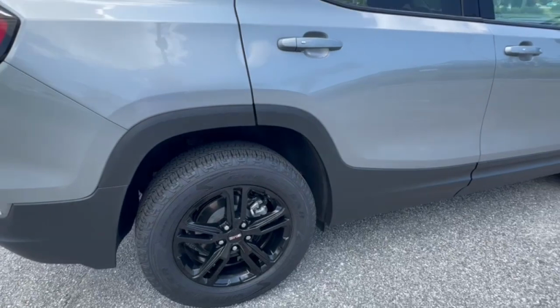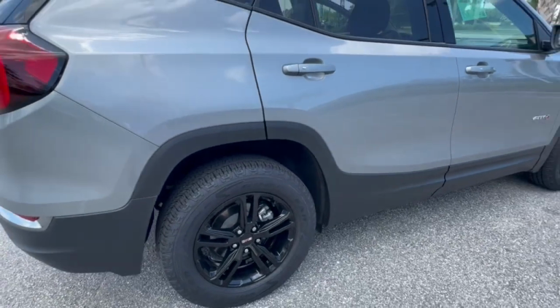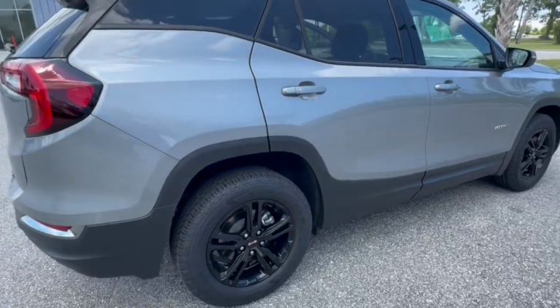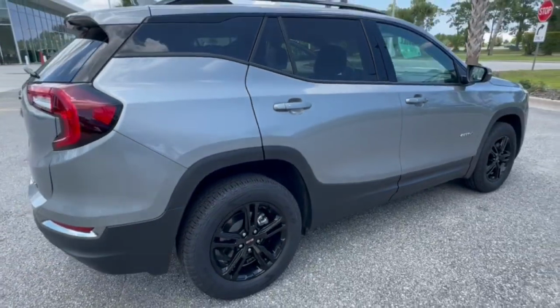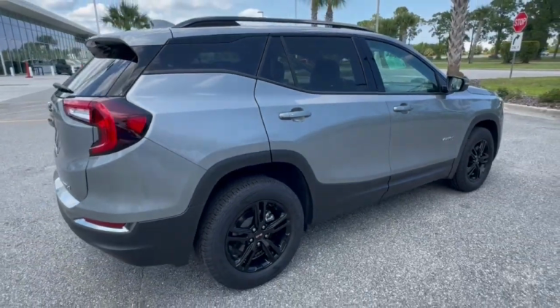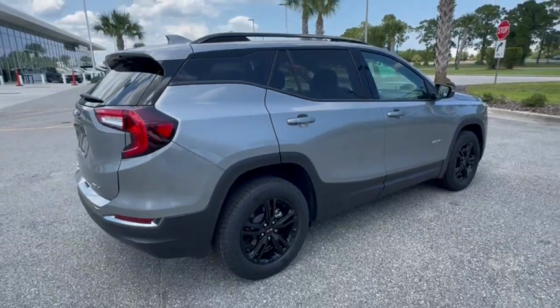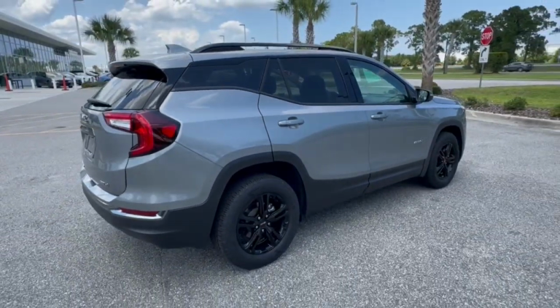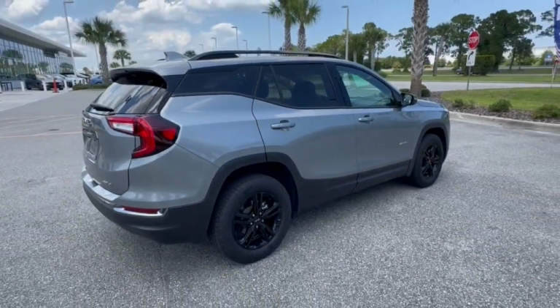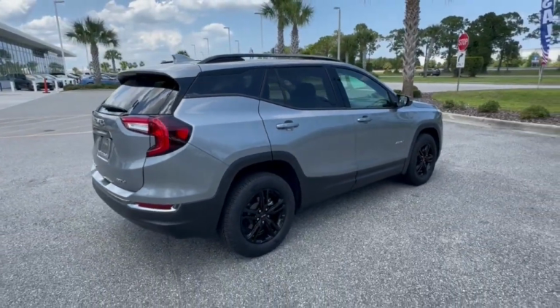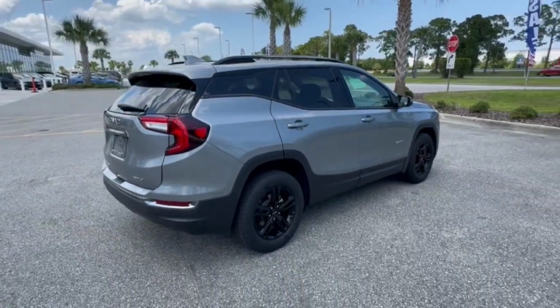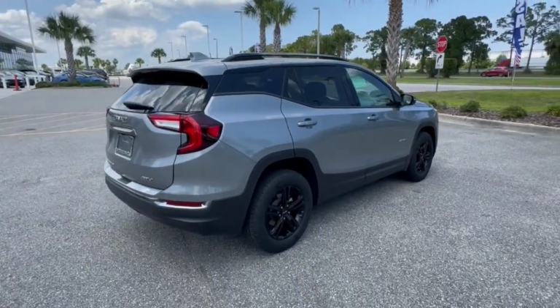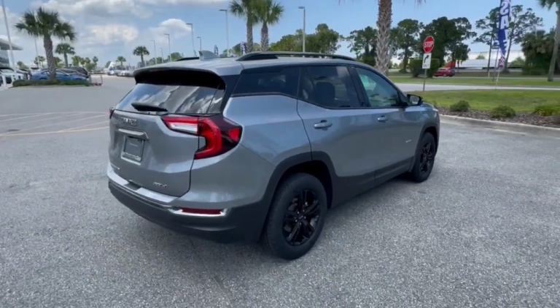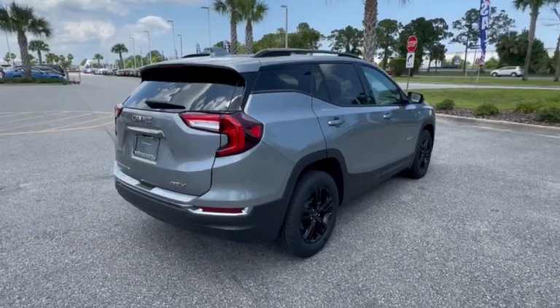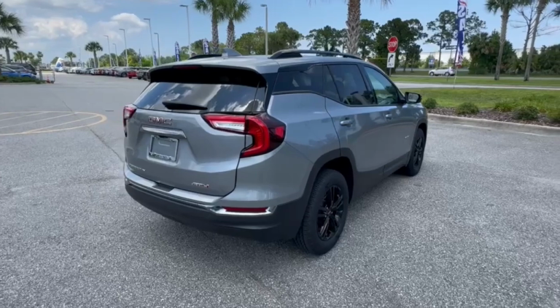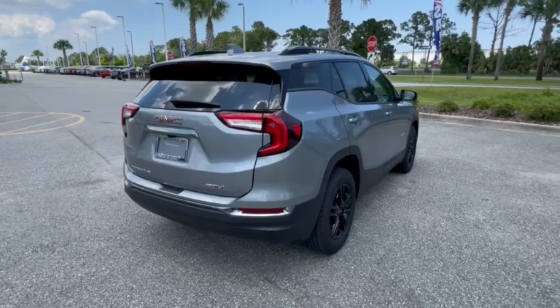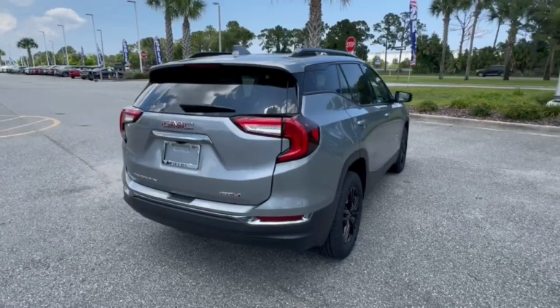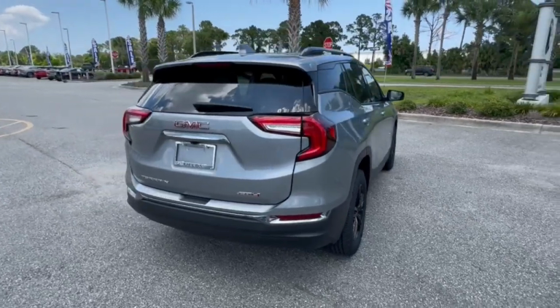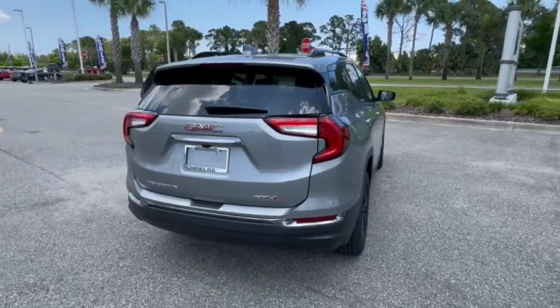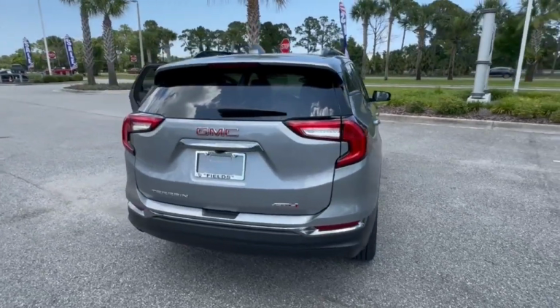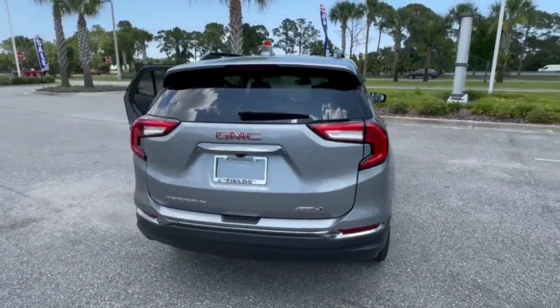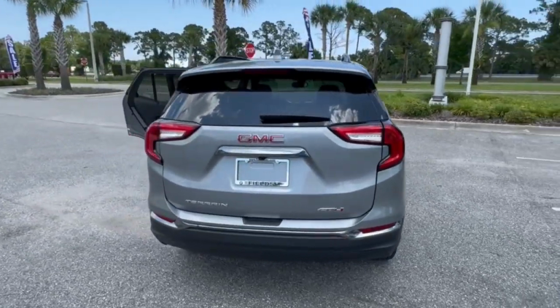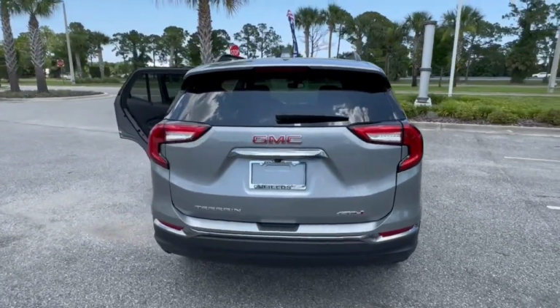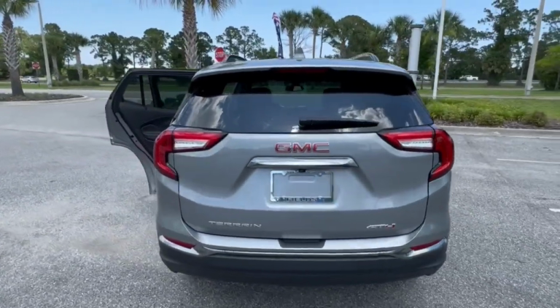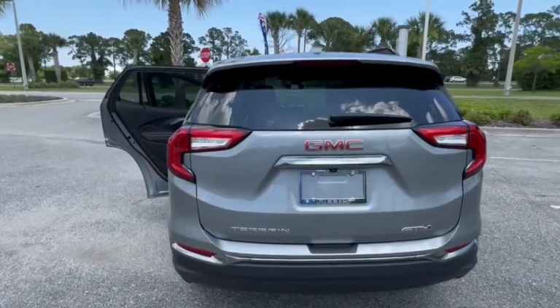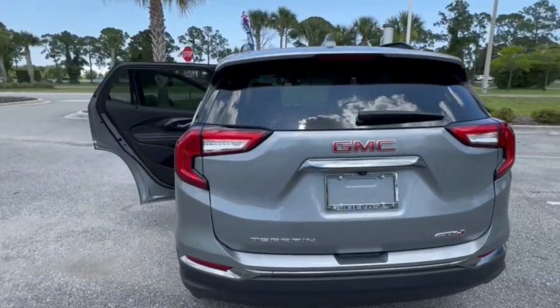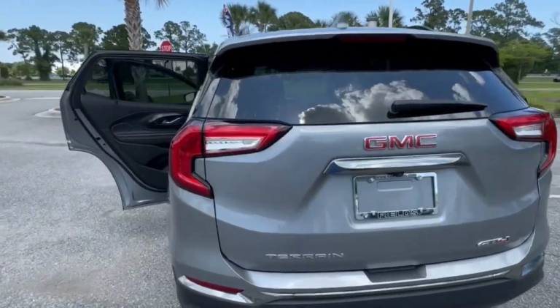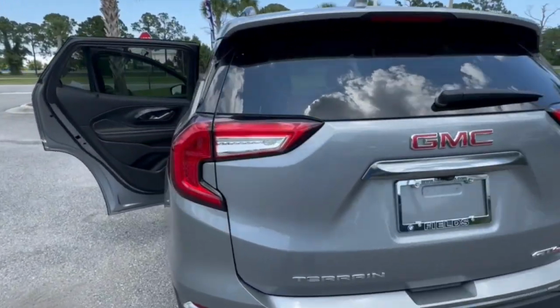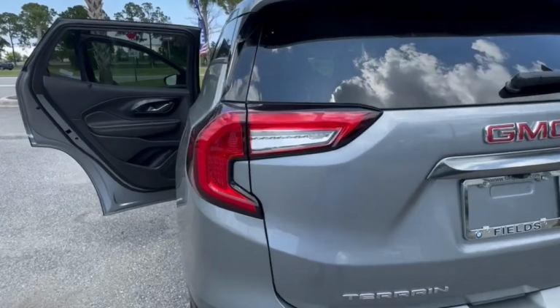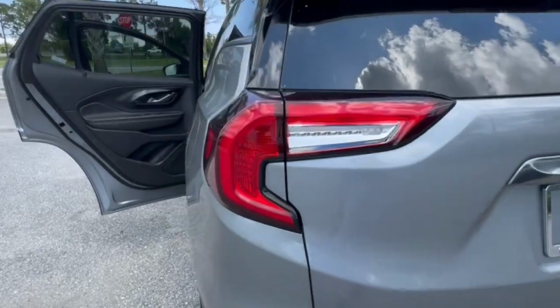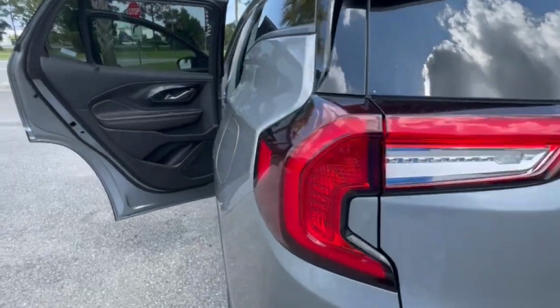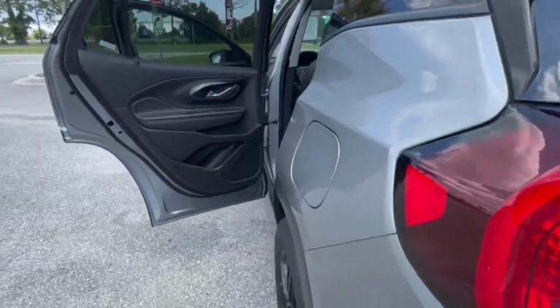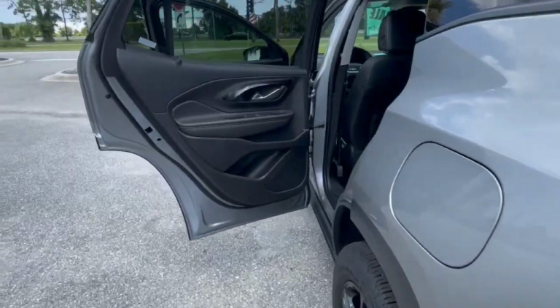This spacious Terrain offers a smooth, comfortable ride. Plenty of options for cargo, user-friendly infotainment, advanced safety tech, and bold, good looks. These are just some of the great options this vehicle comes with.